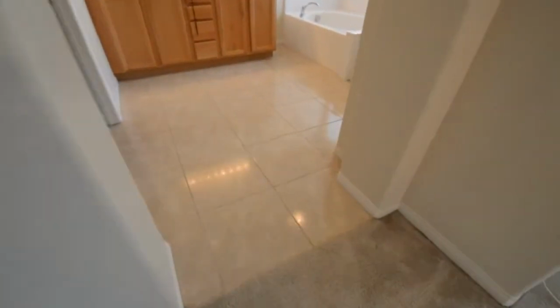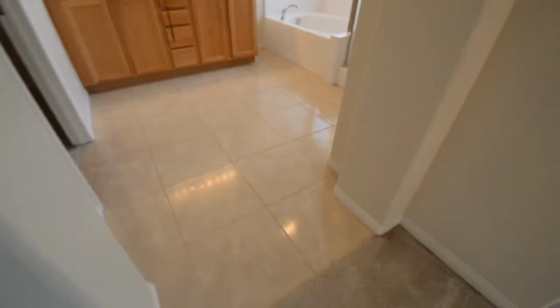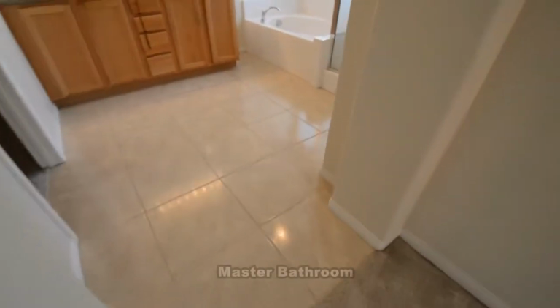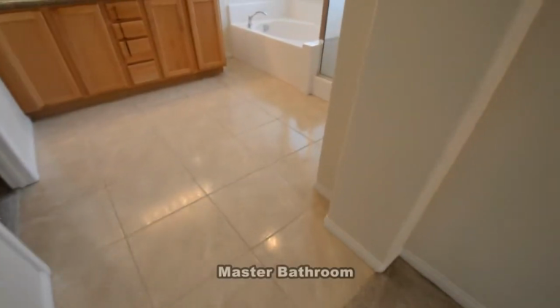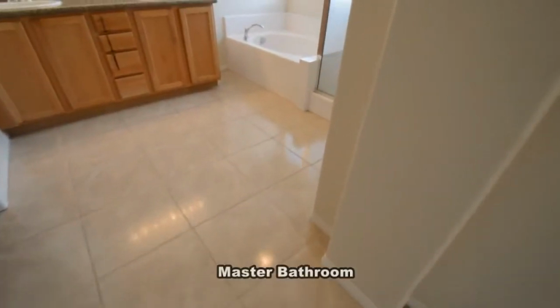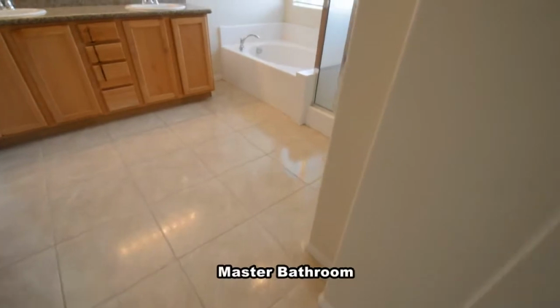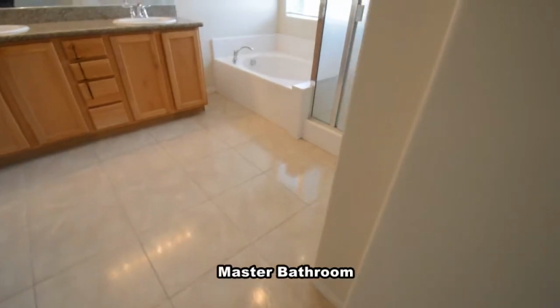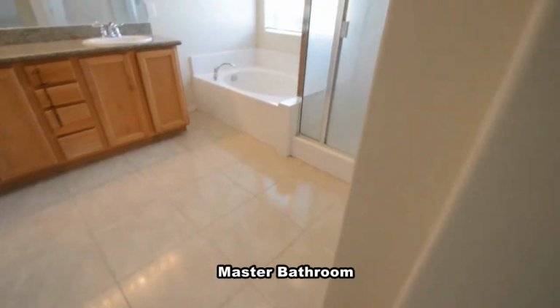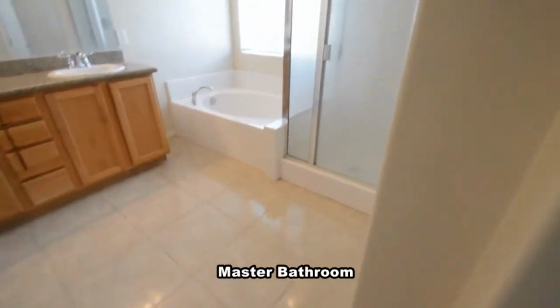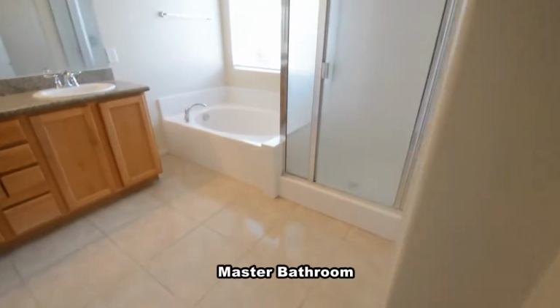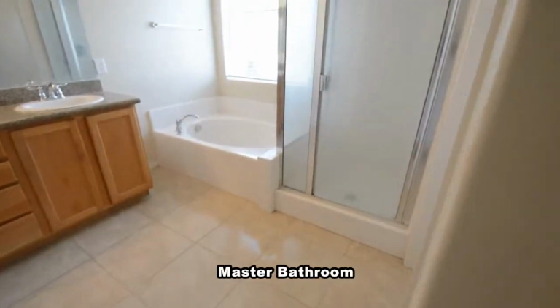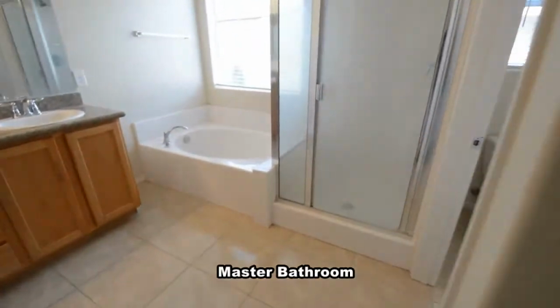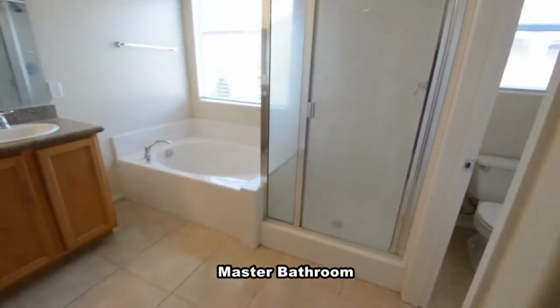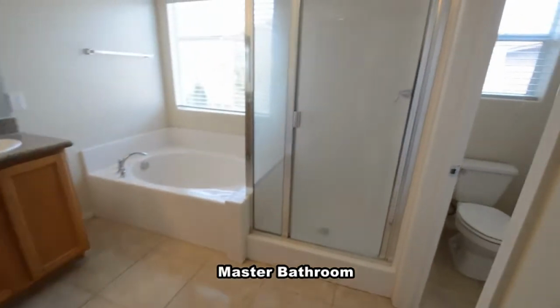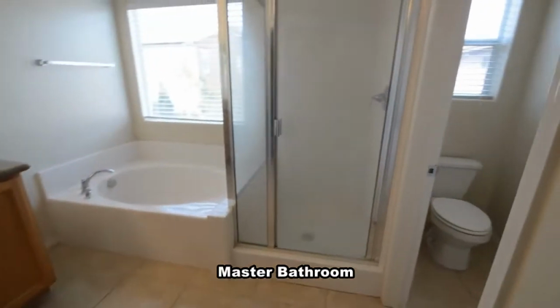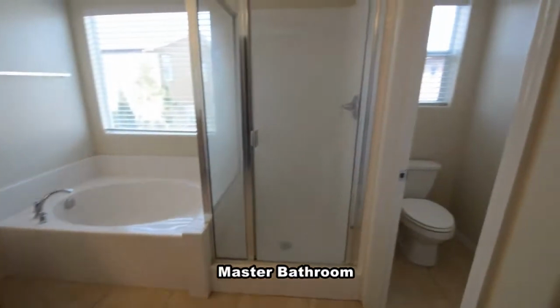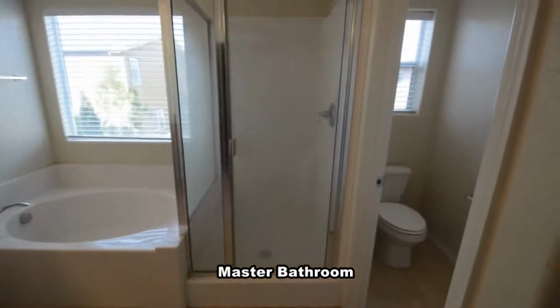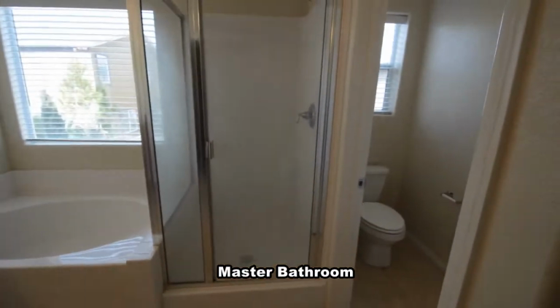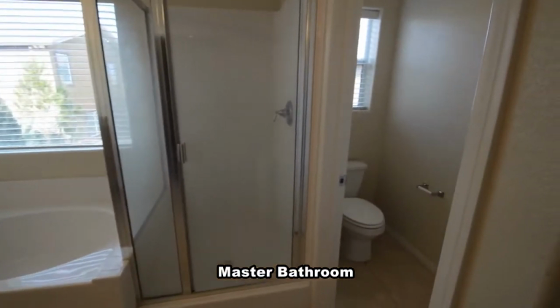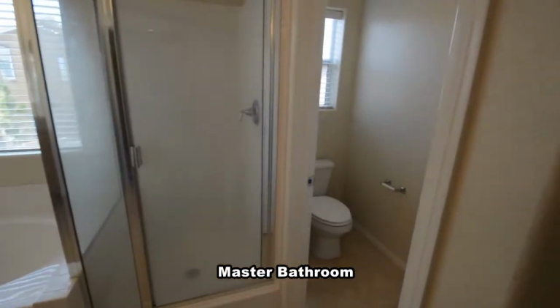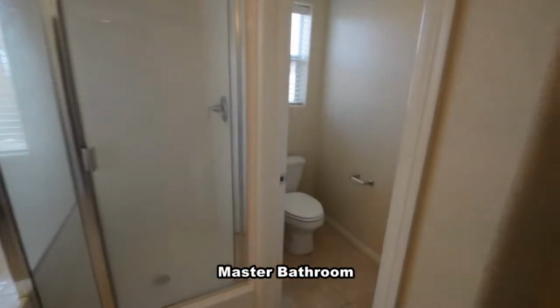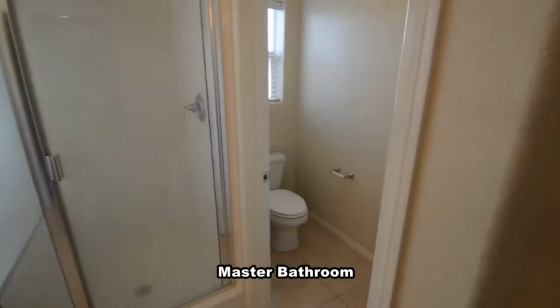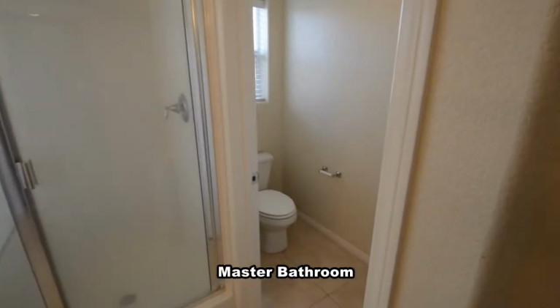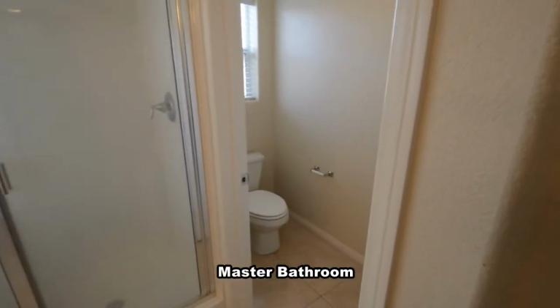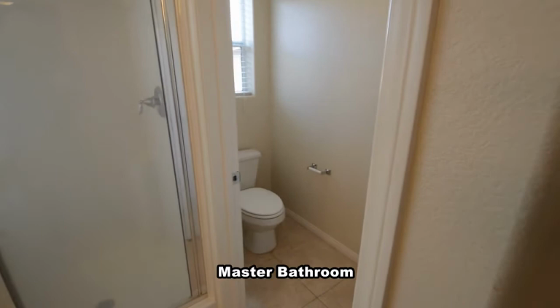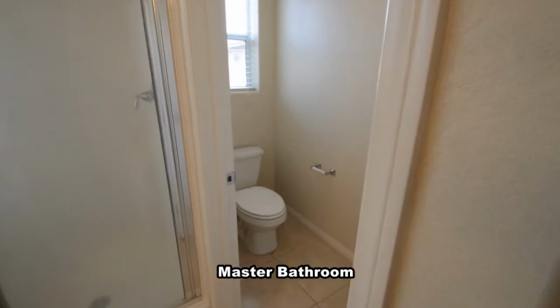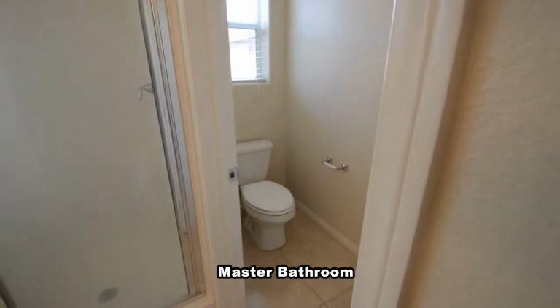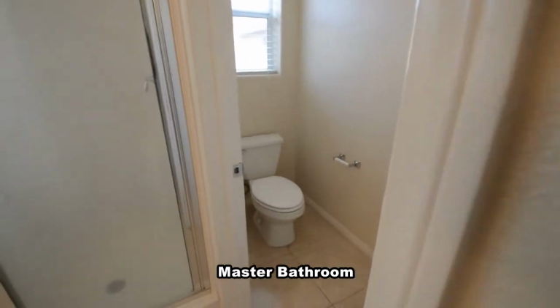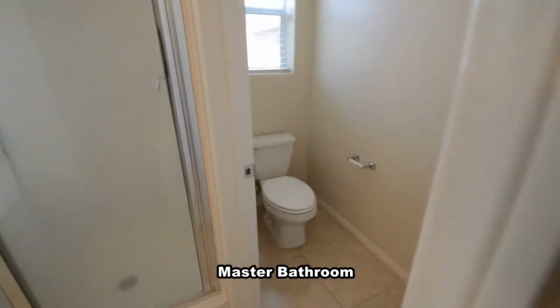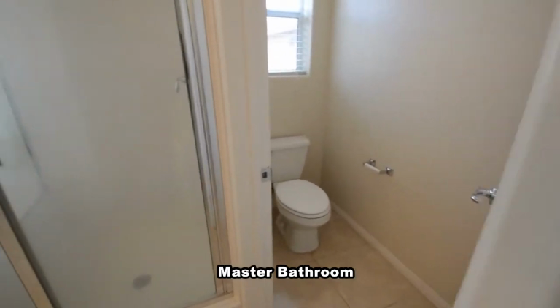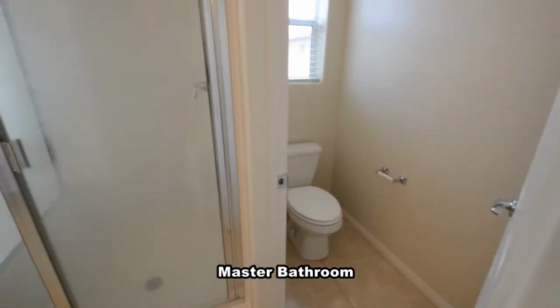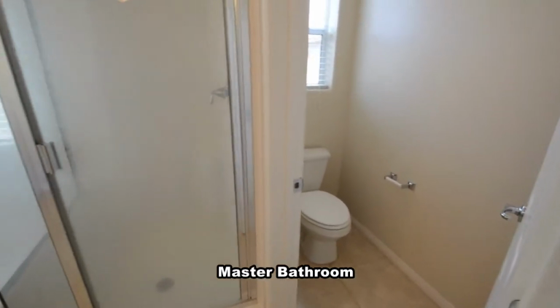The master bathroom has a tile floor, separate water closet, shower, garden tub, double-sink vanity, and a large walk-in closet.